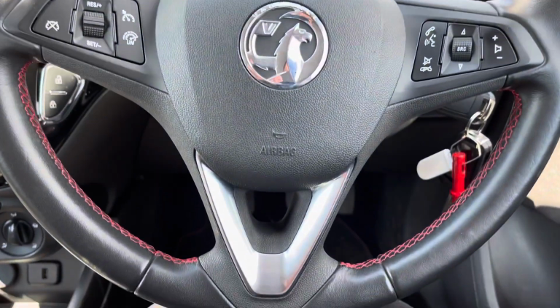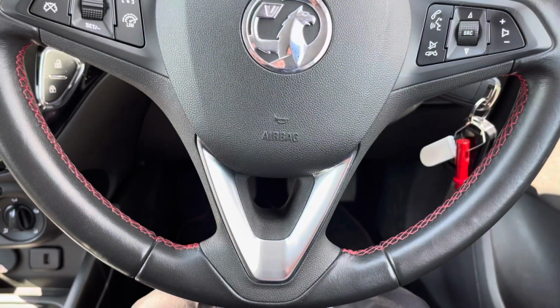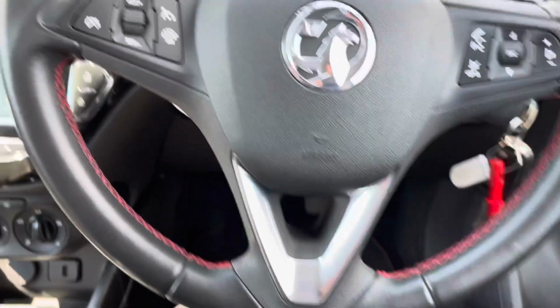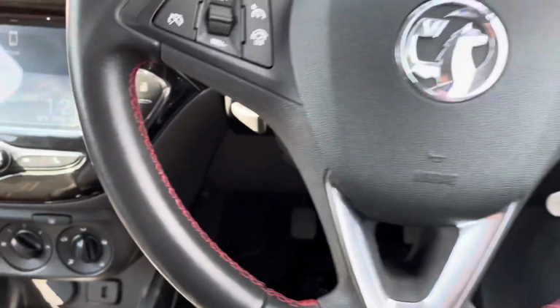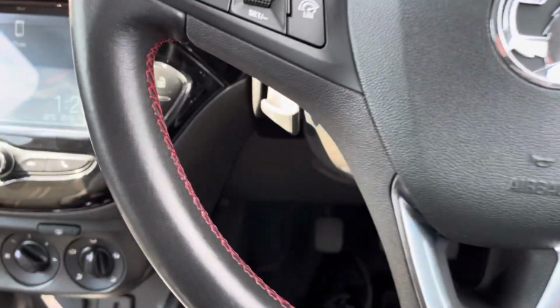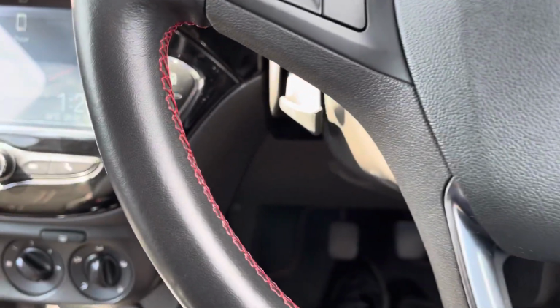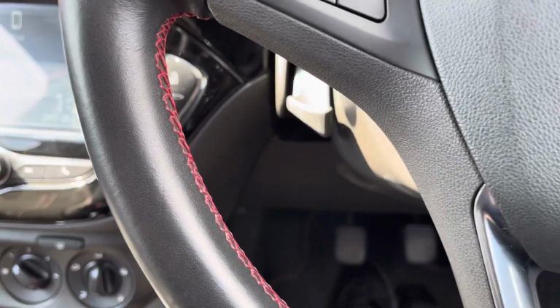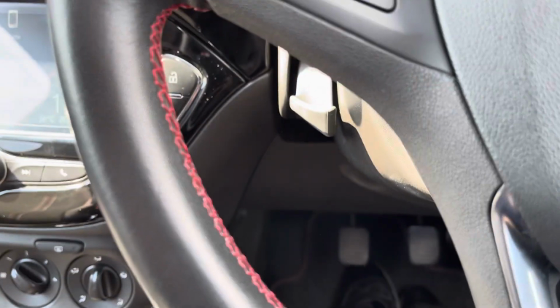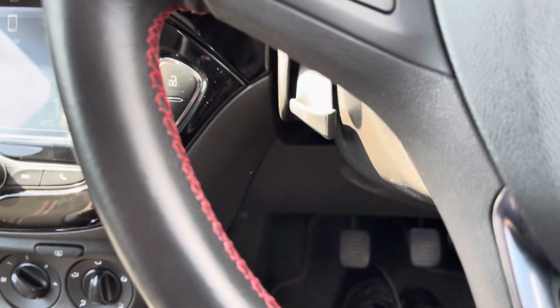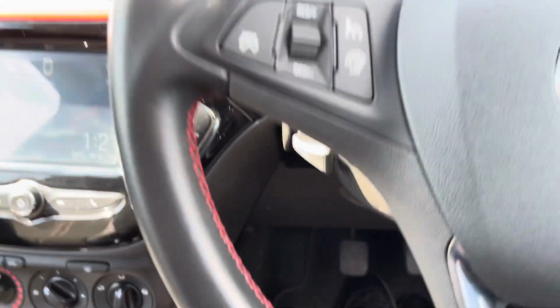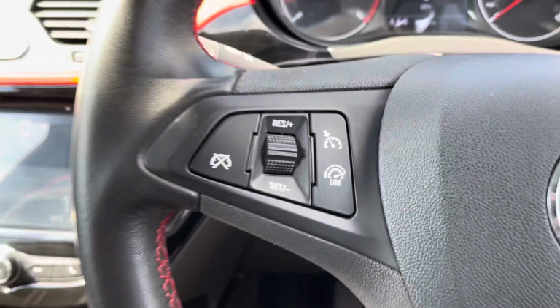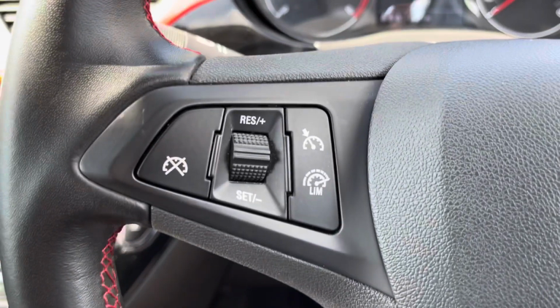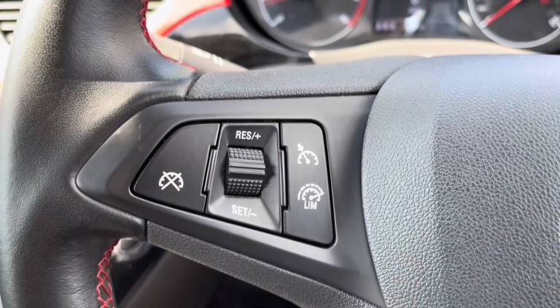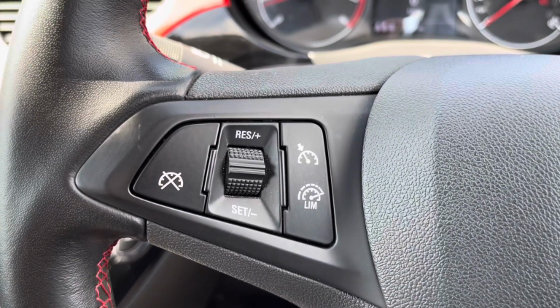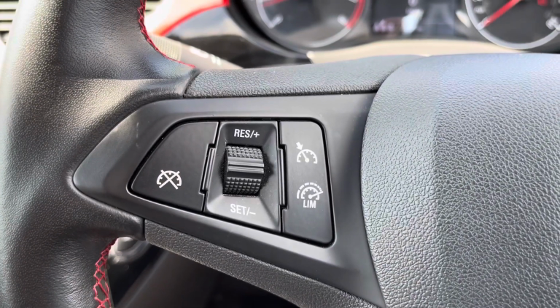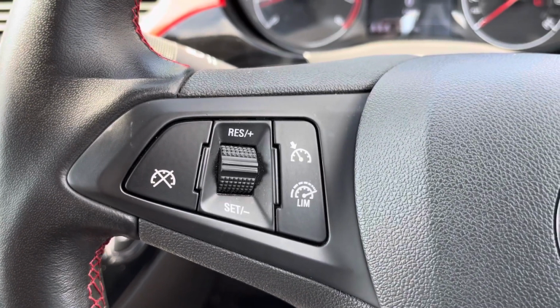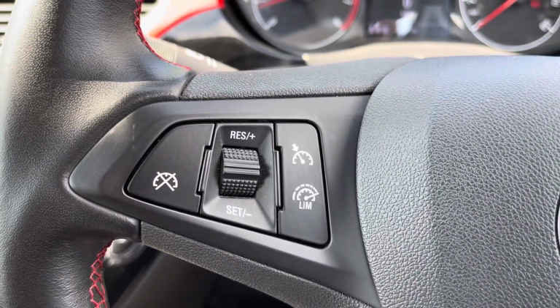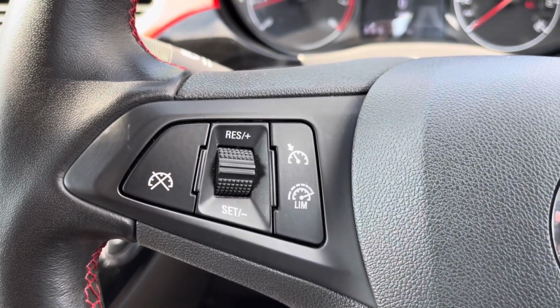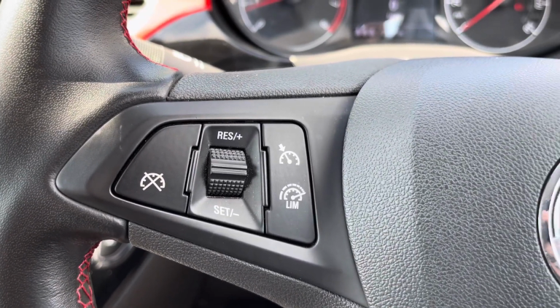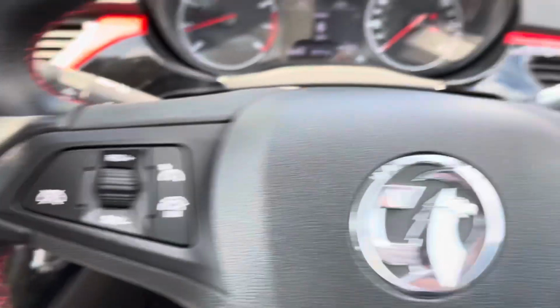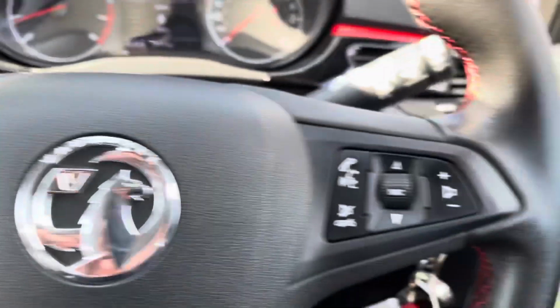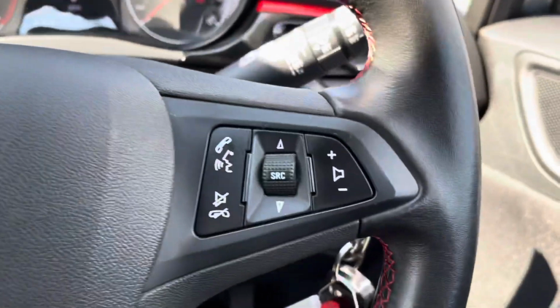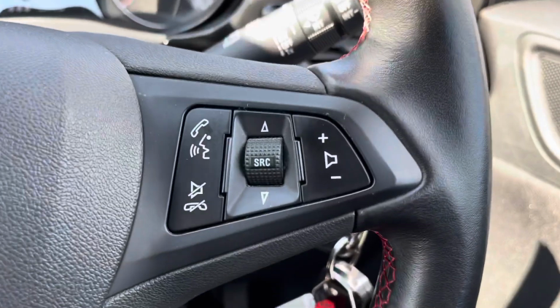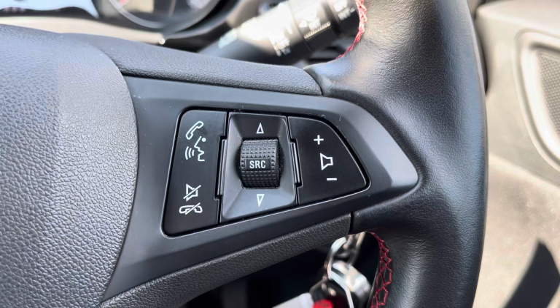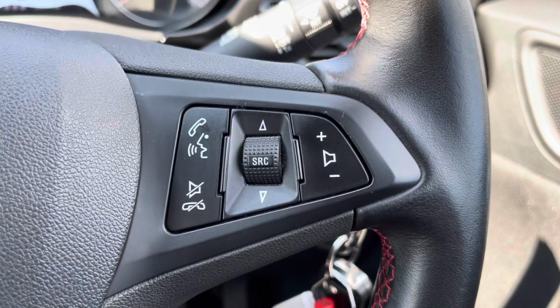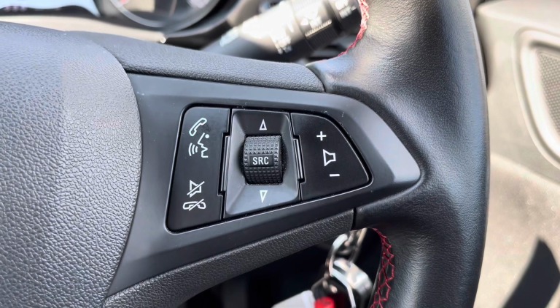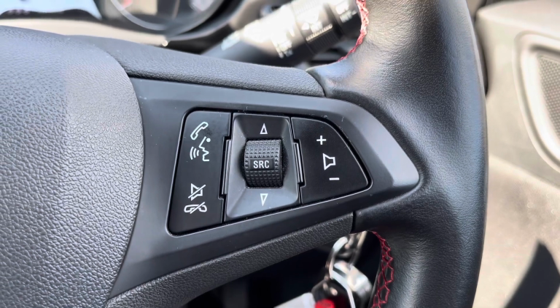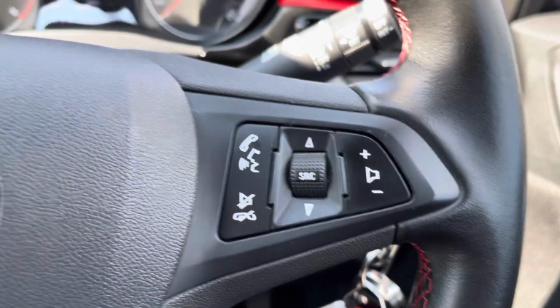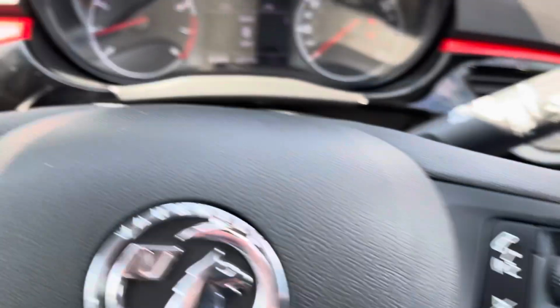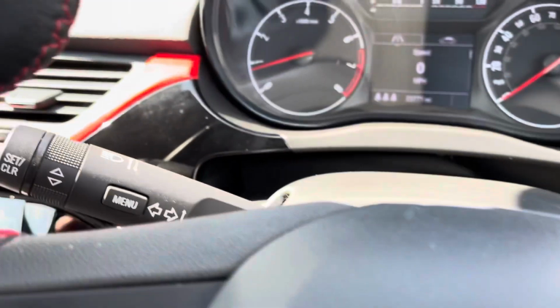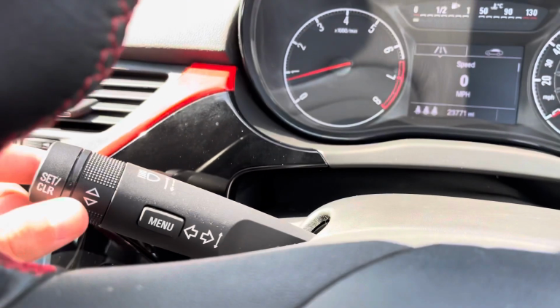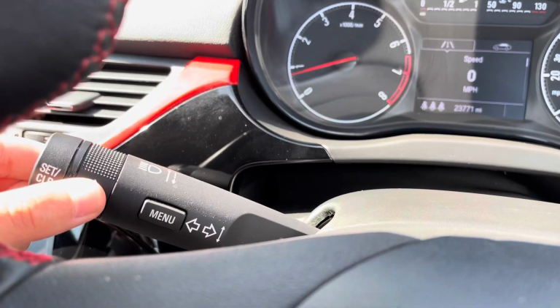Inside the vehicle is the leather multifunction steering wheel, again with the lovely contrasting red stitching. To the left is cruise control and speed limiter, perfect for those long journeys. To the right are your audio controls as well as the ability to answer the telephone.